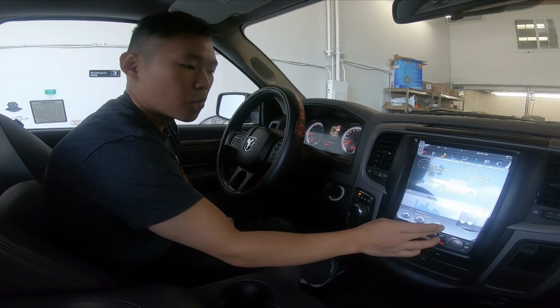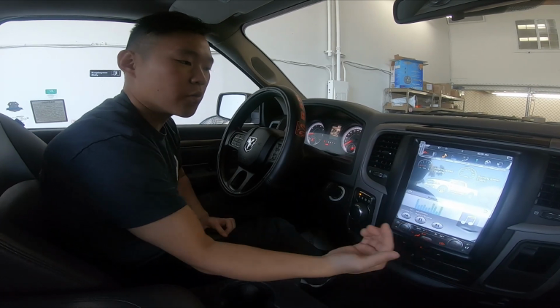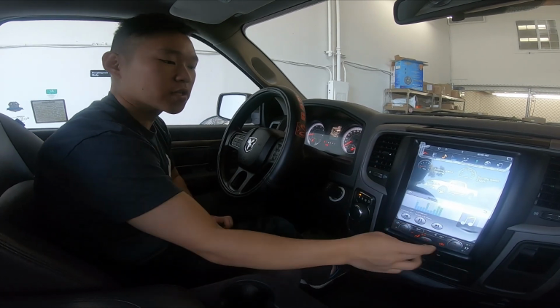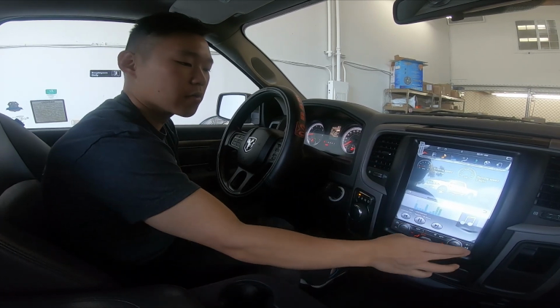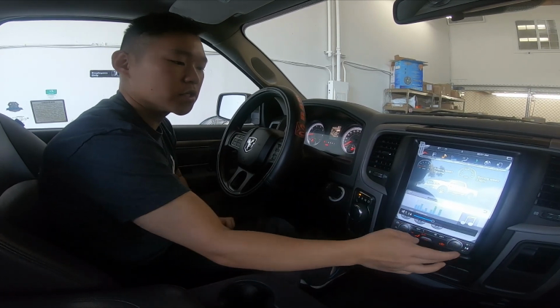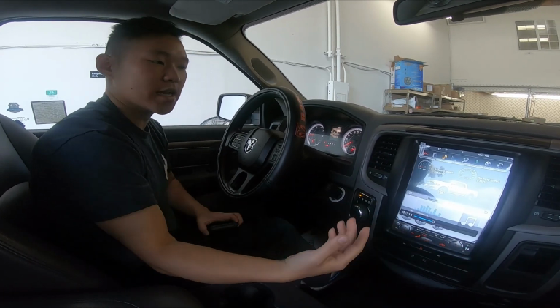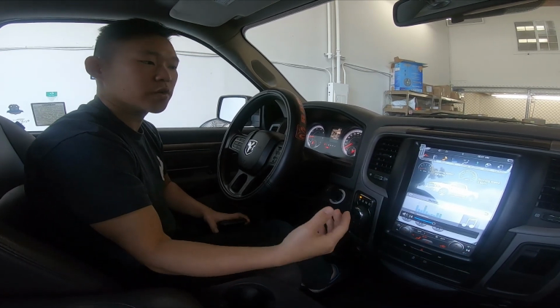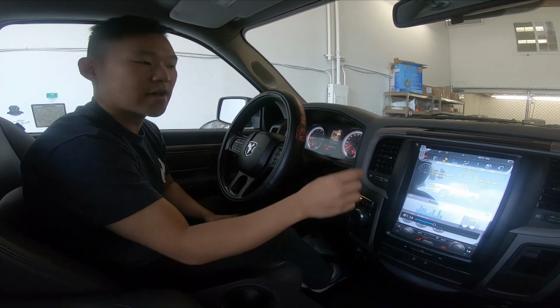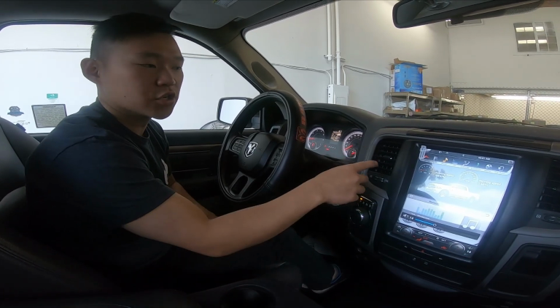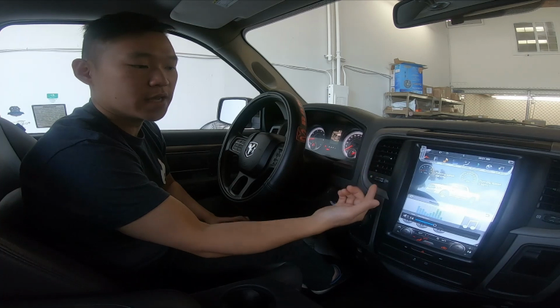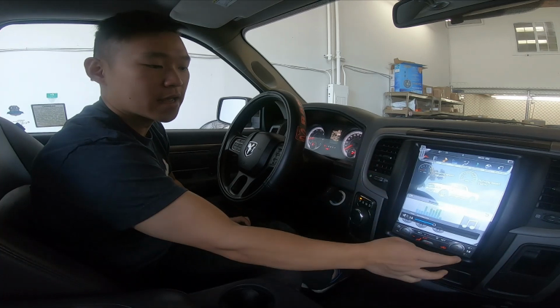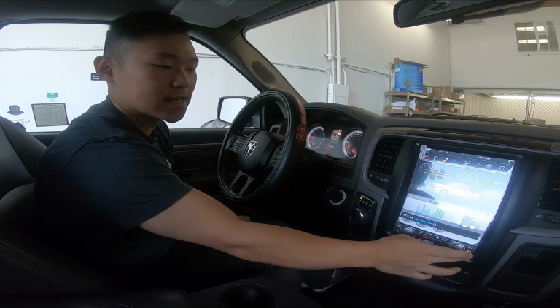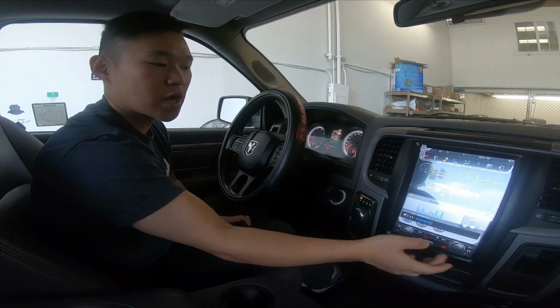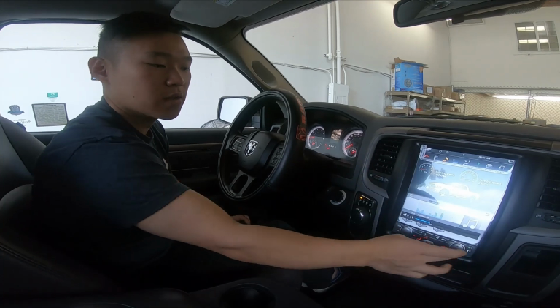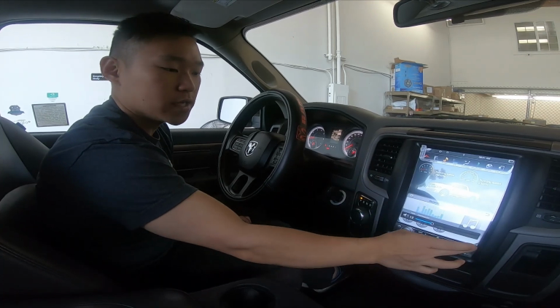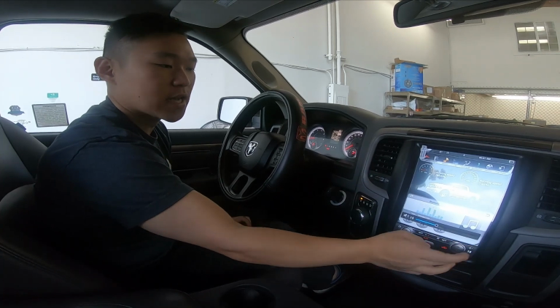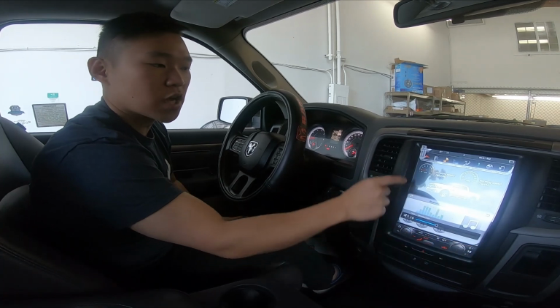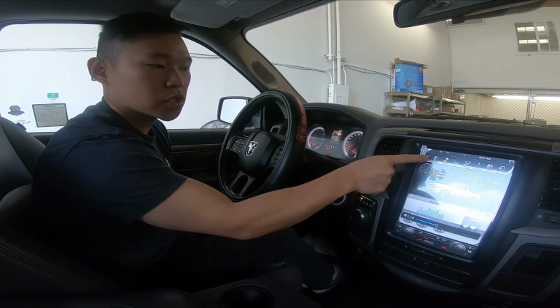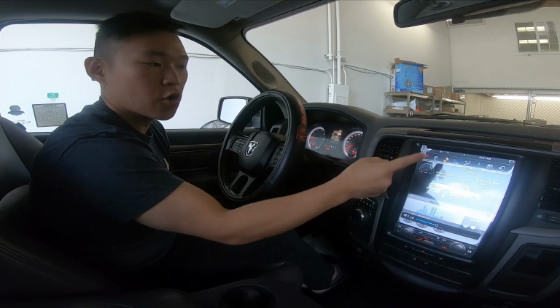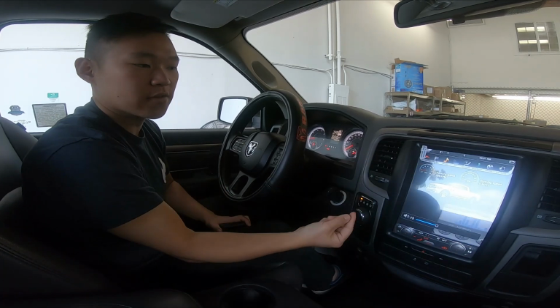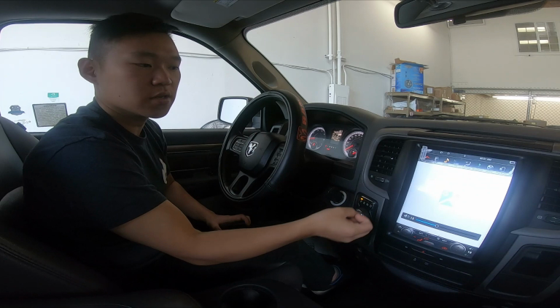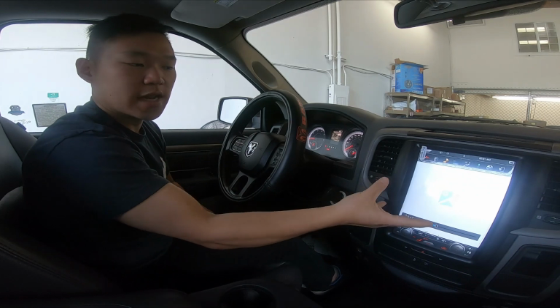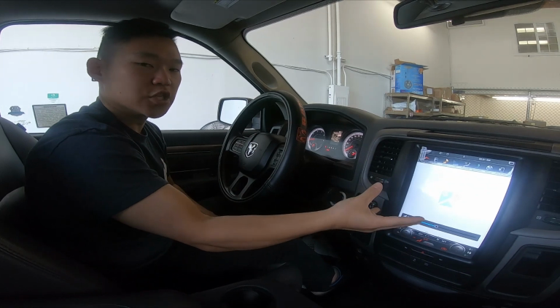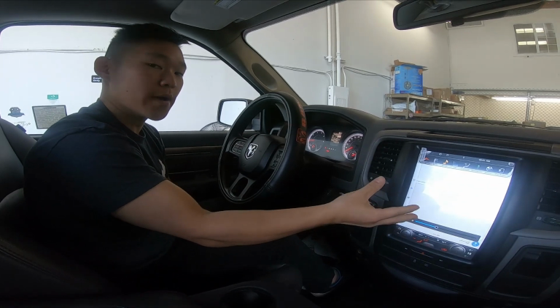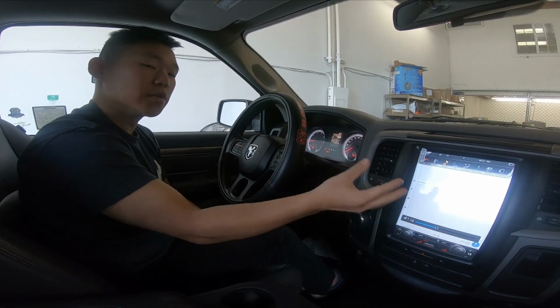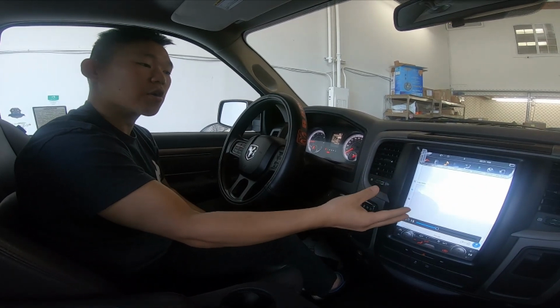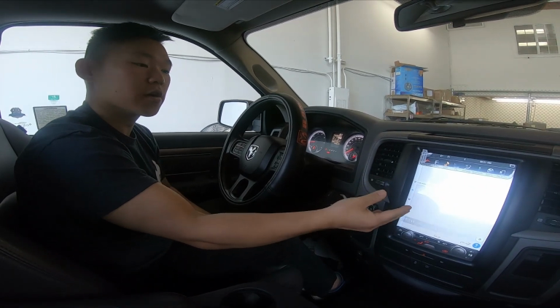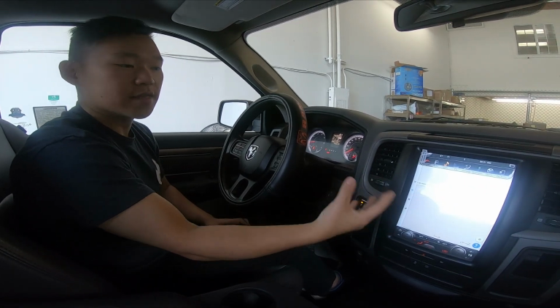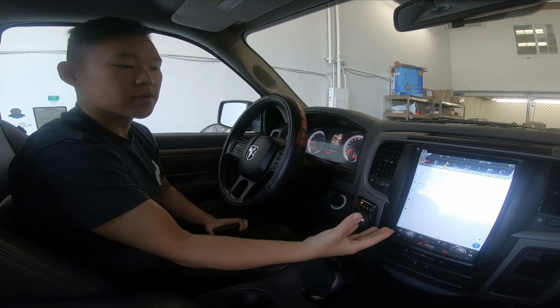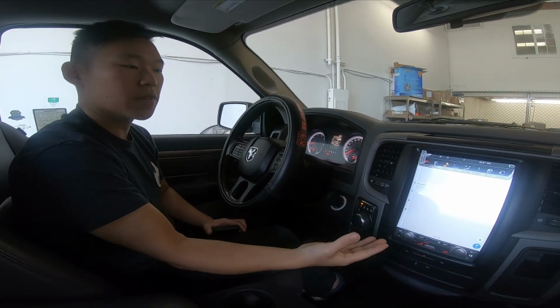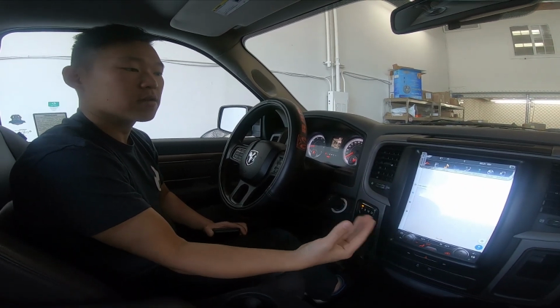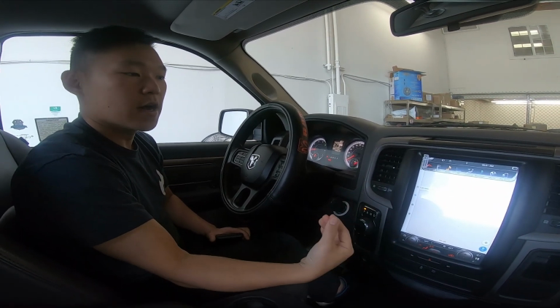One thing we talked about earlier was that you guys had issues with the navigation opening and the sound stopping — we did fix that with the software. So if I open navigation, Google Maps opens a lot quicker and the sound is still playing.